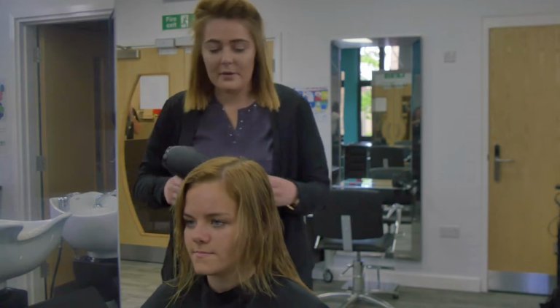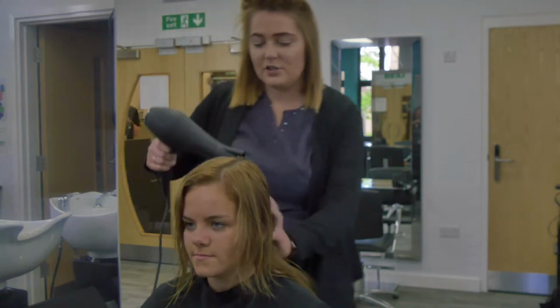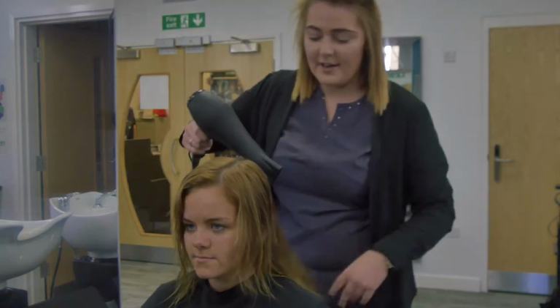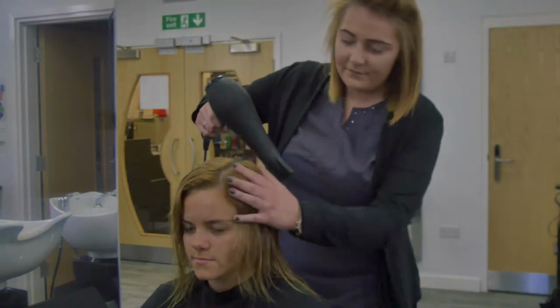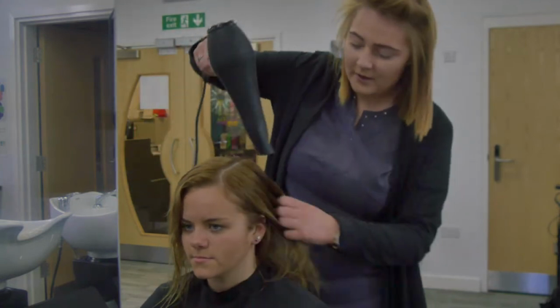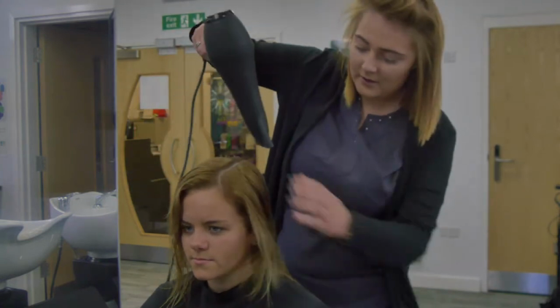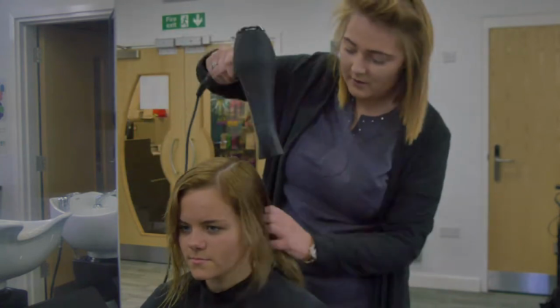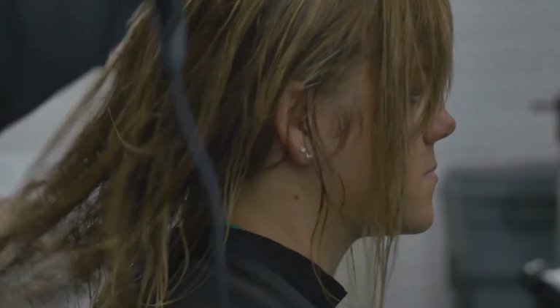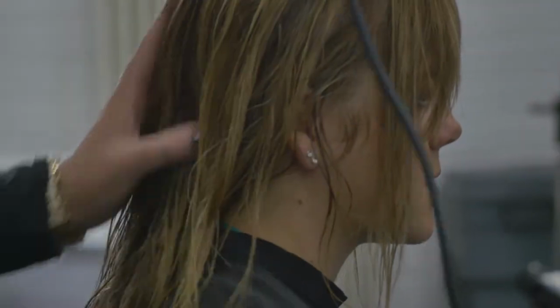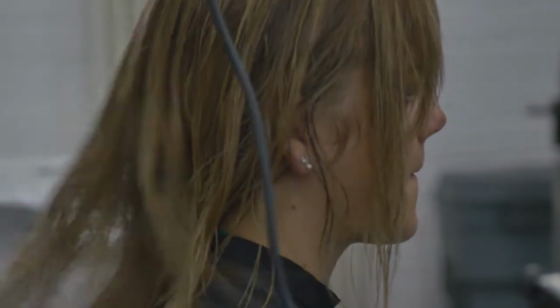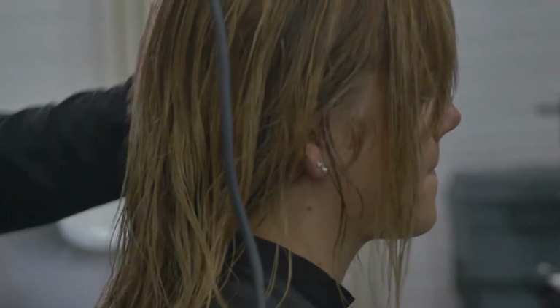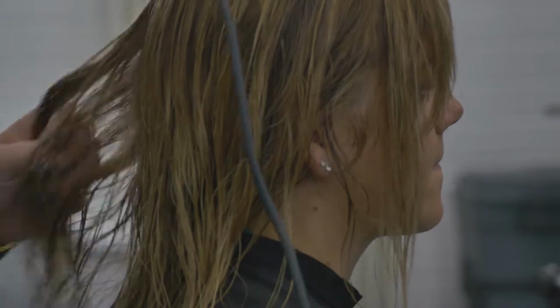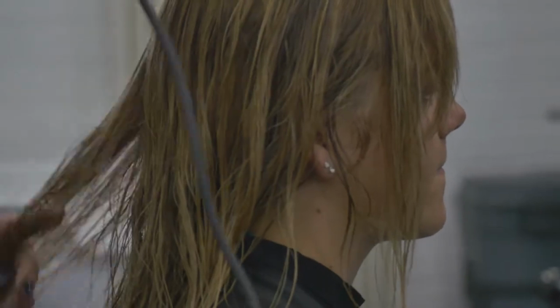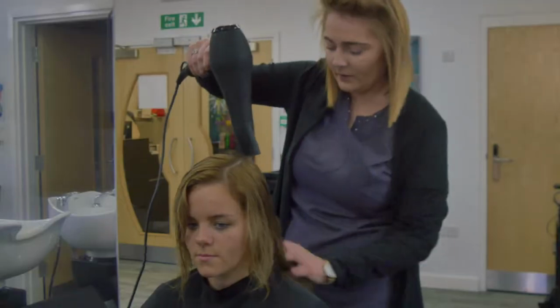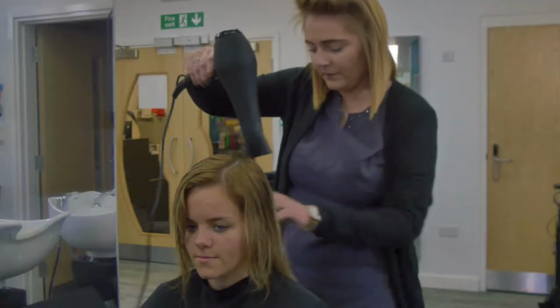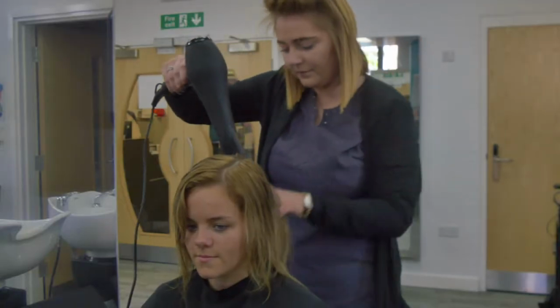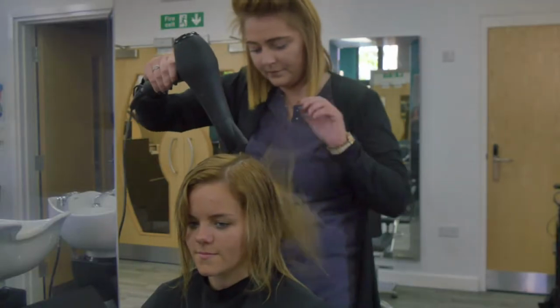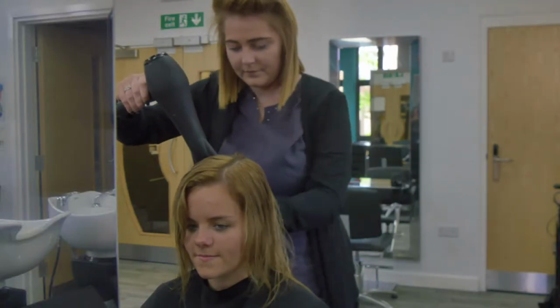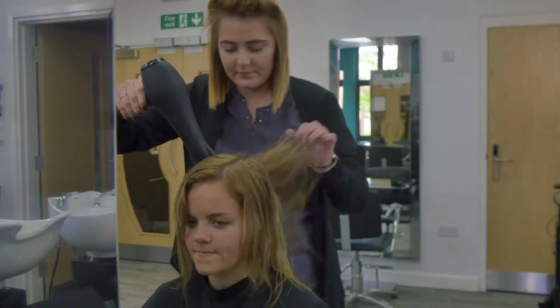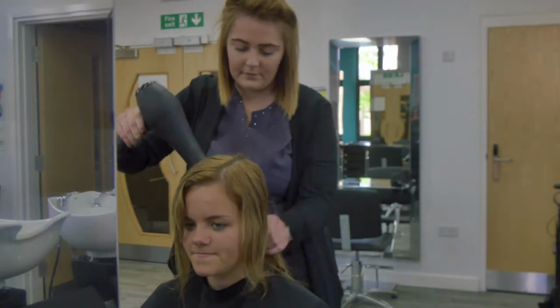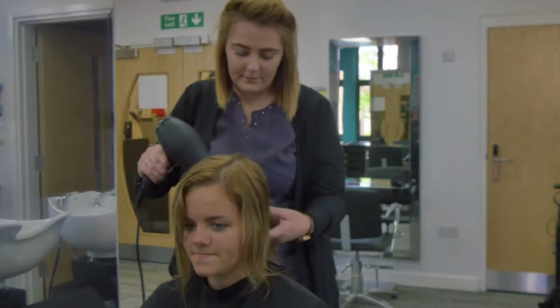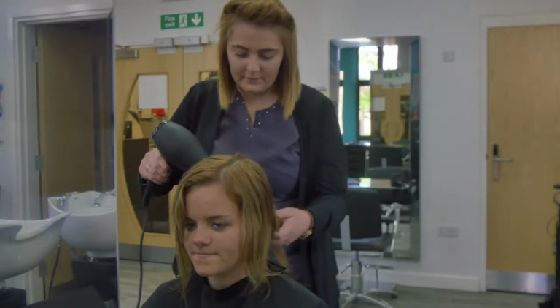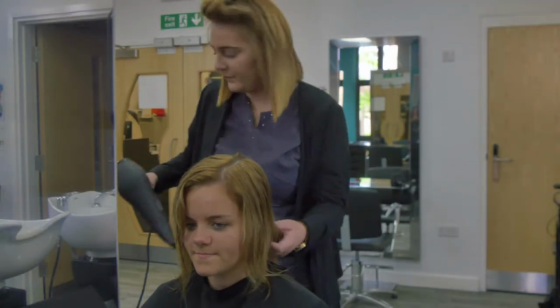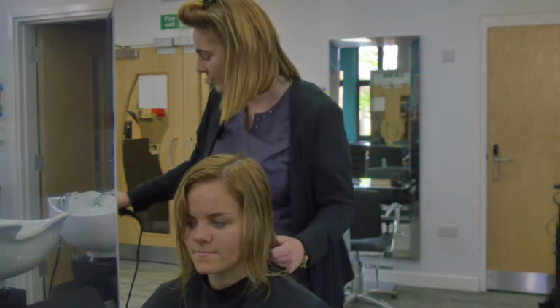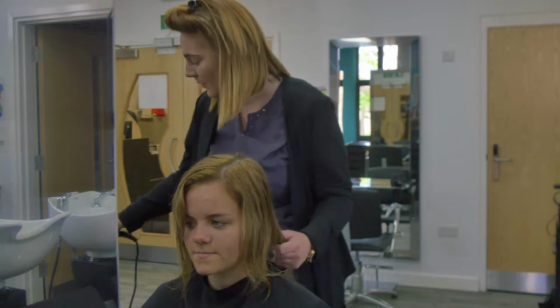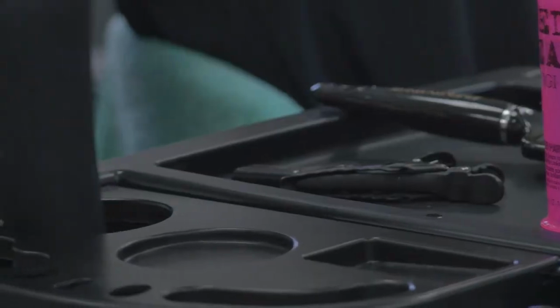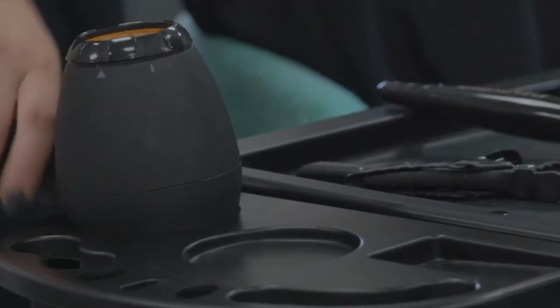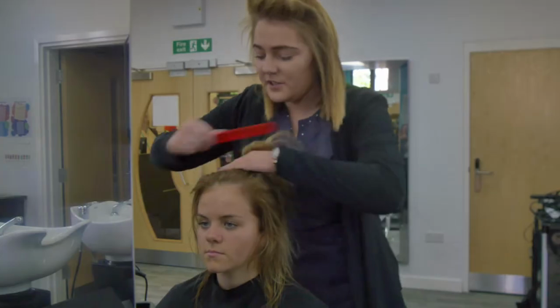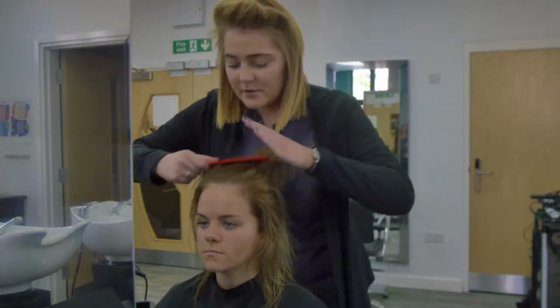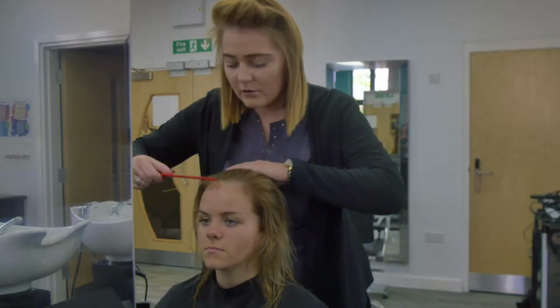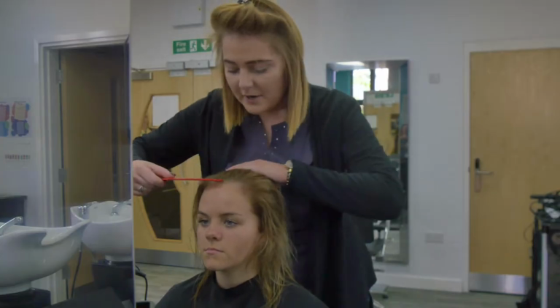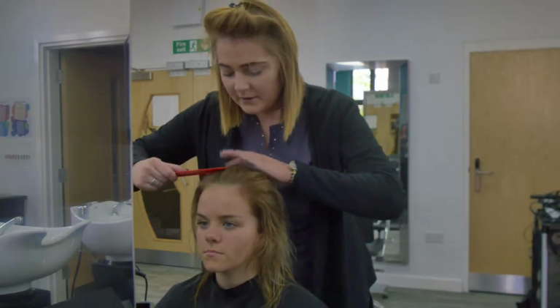Rough dry the hair with the hairdryer using your fingers. This will reduce the moisture. Ensure your hairdryer is pointing in a downwards direction from roots to points. Using a comb, detangle the hair and place in the natural parting.